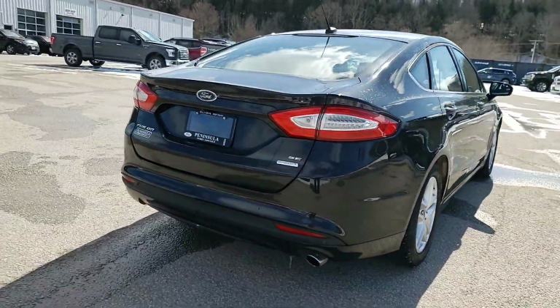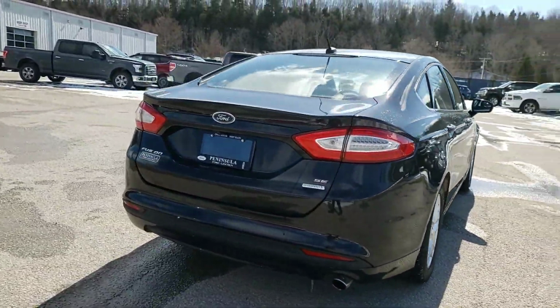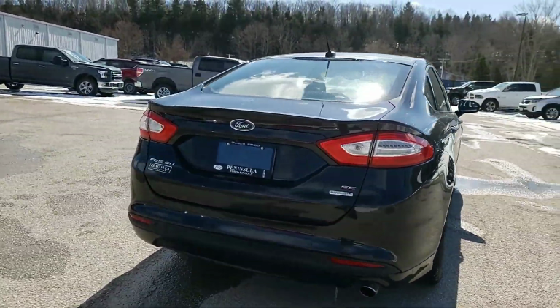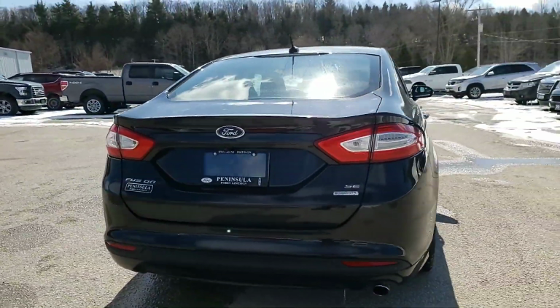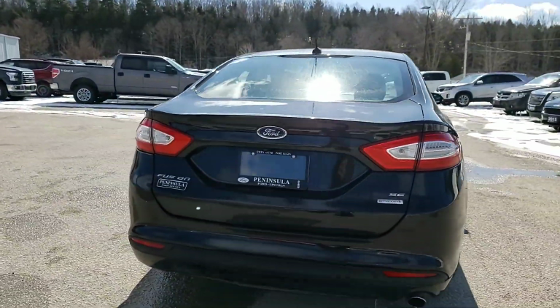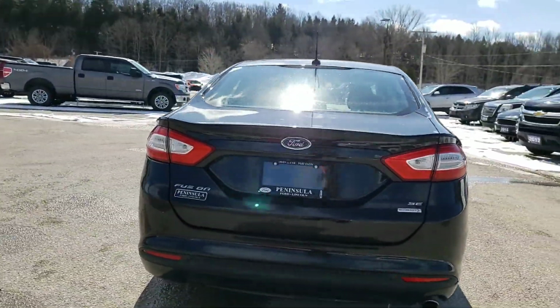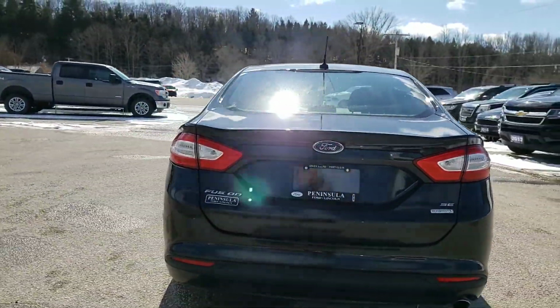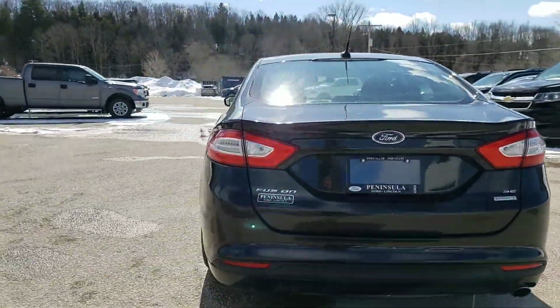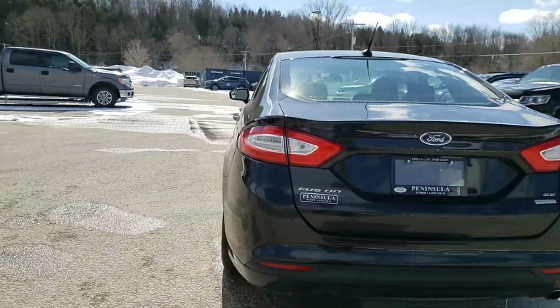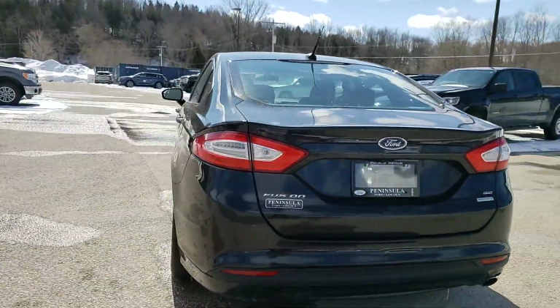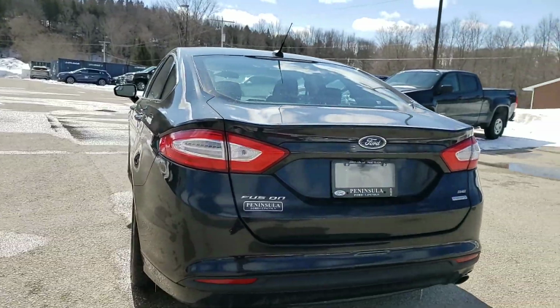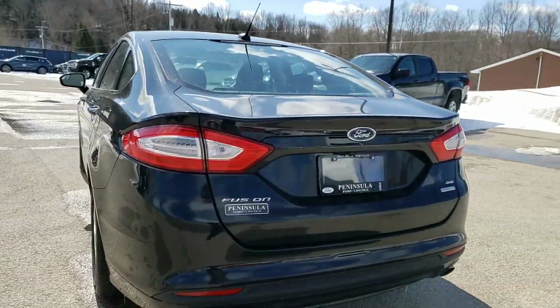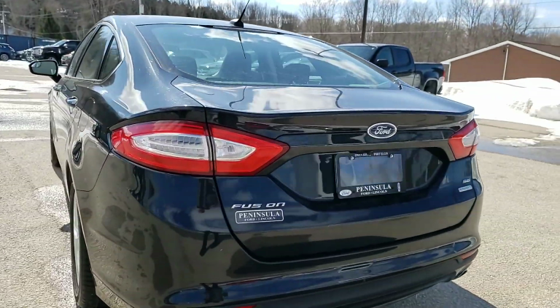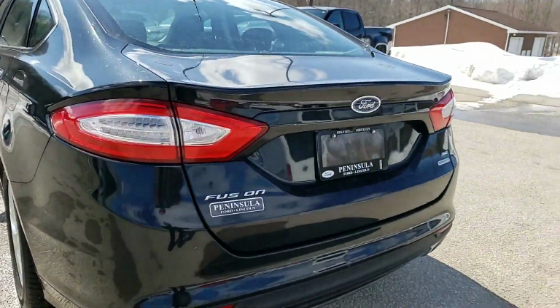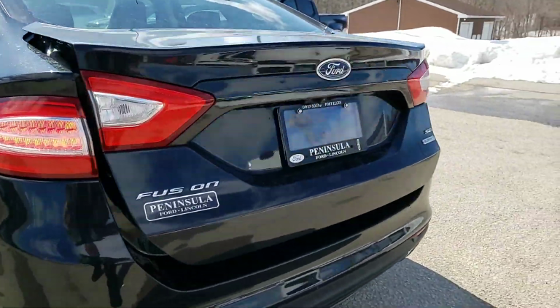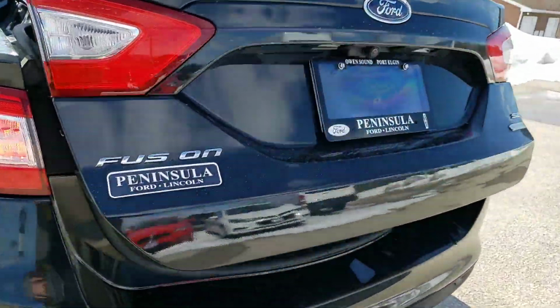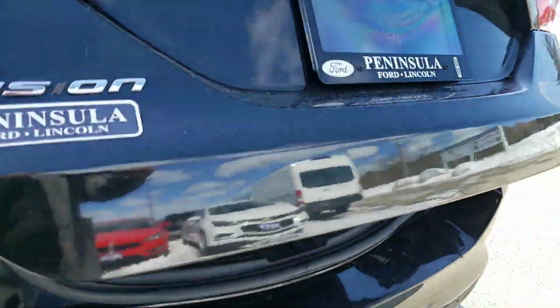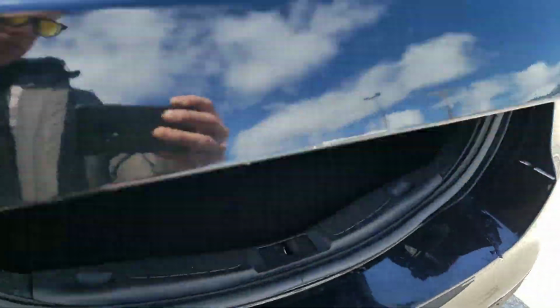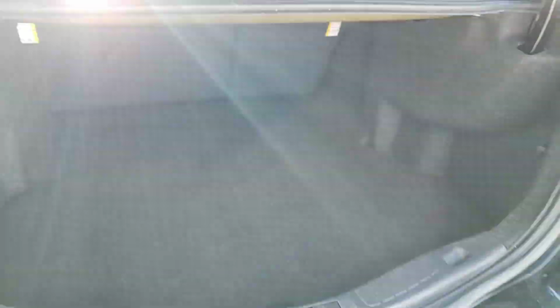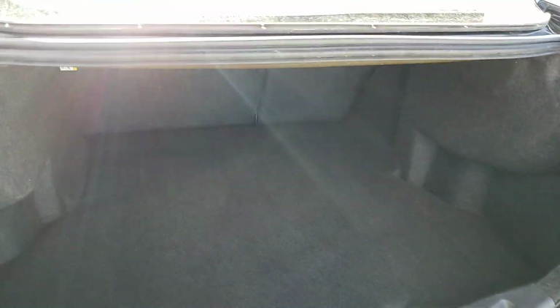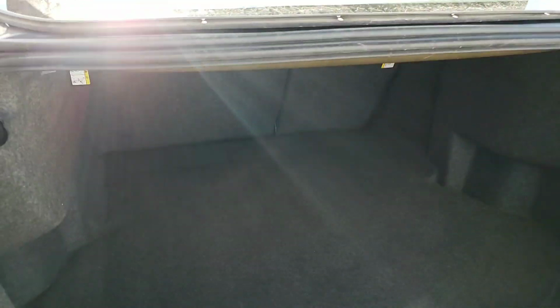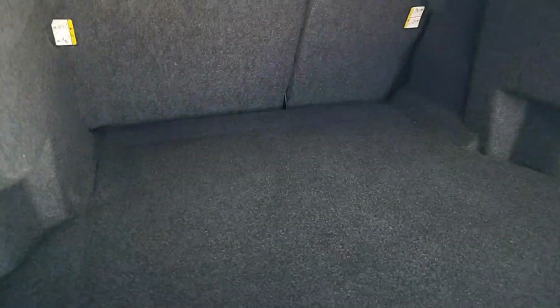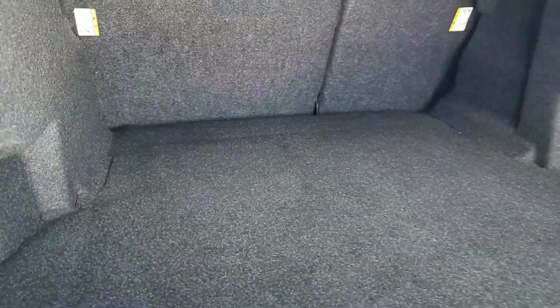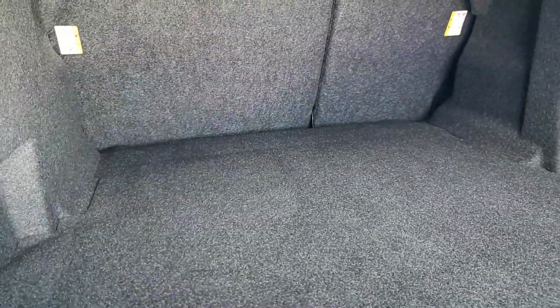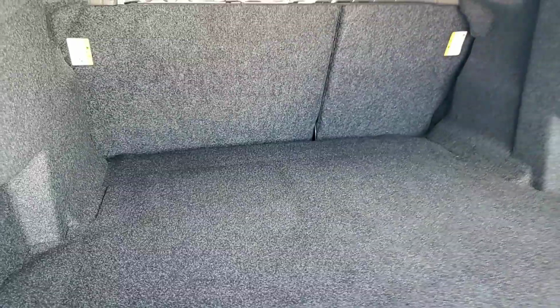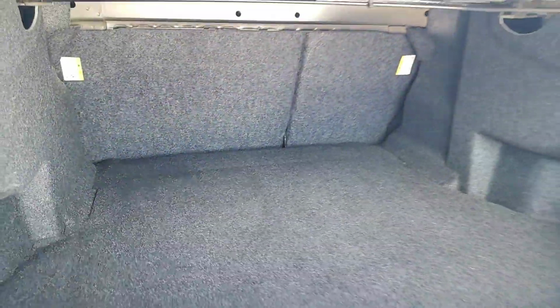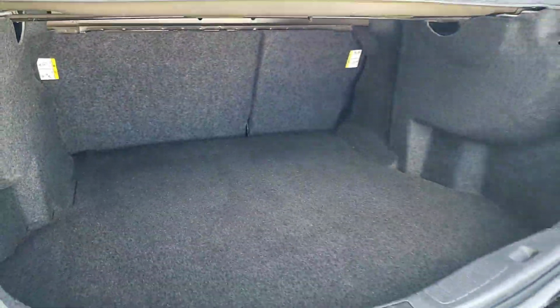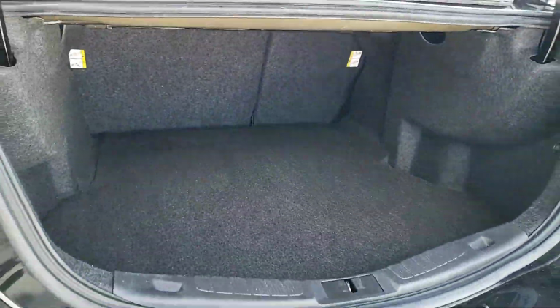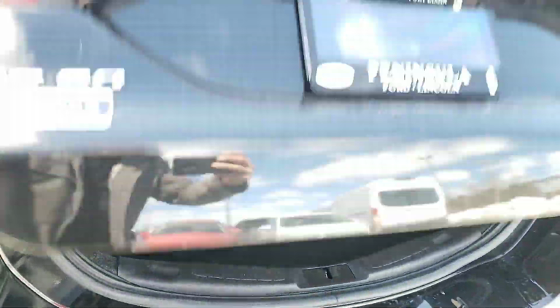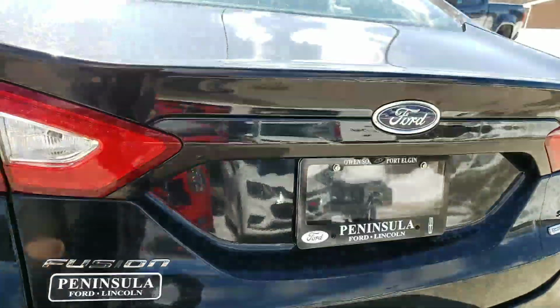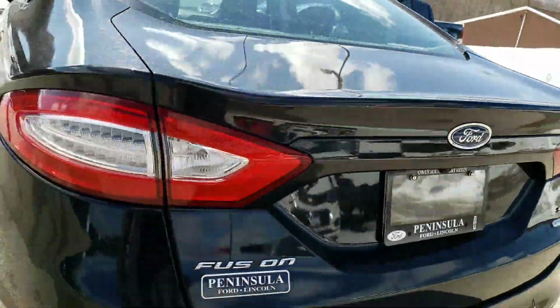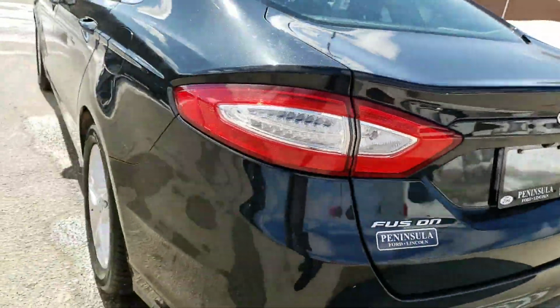Being the SE model and EcoBoost means it's phenomenal on gas mileage, and being the midsize it does have quite a bit of room. The trunk has a ton of space, and the seats fold down flat as well.